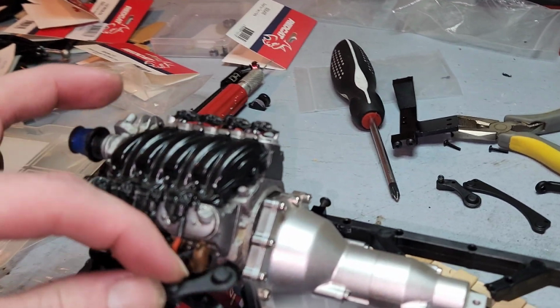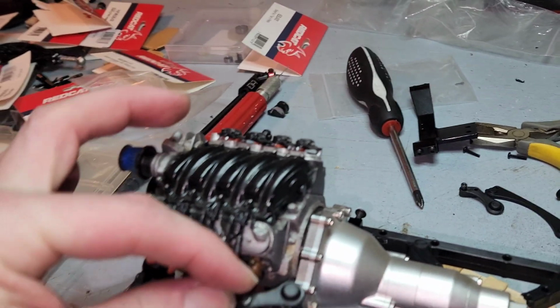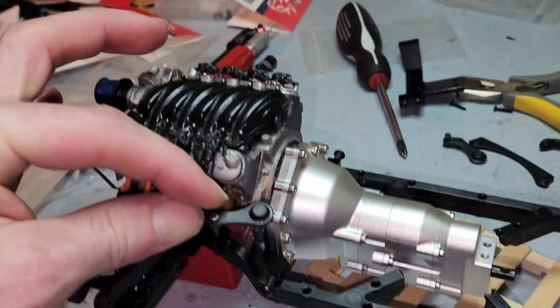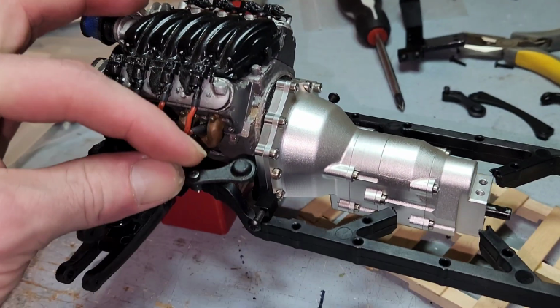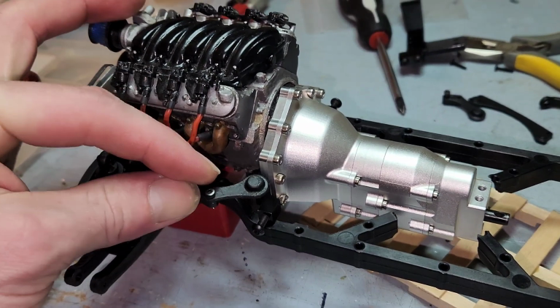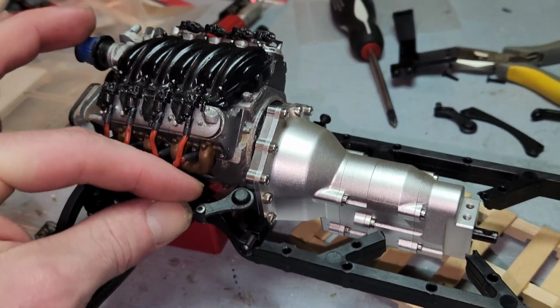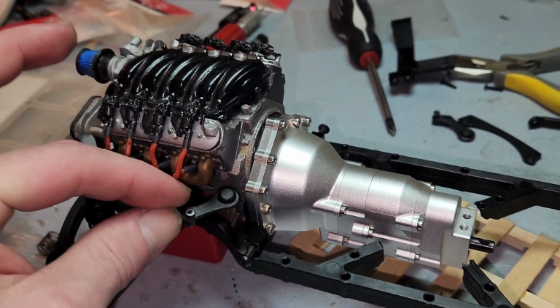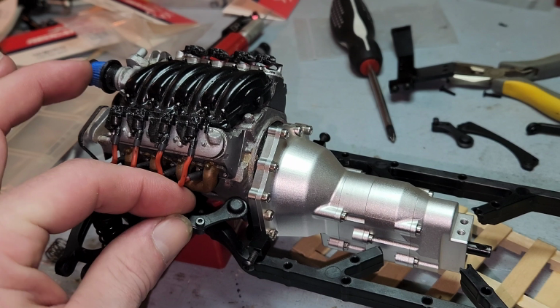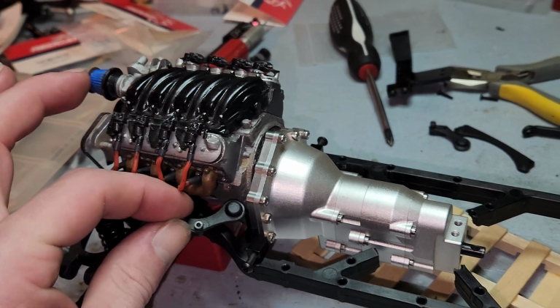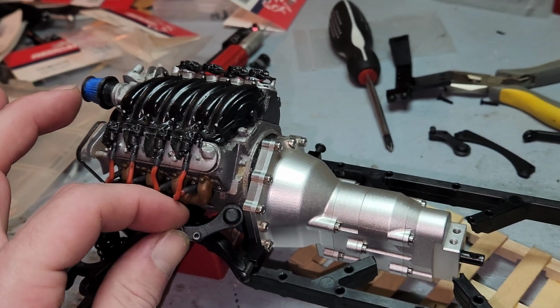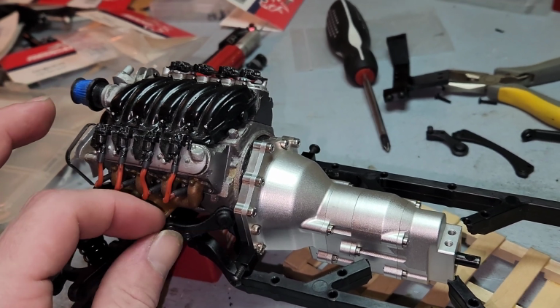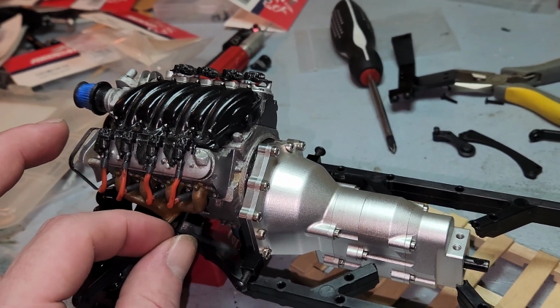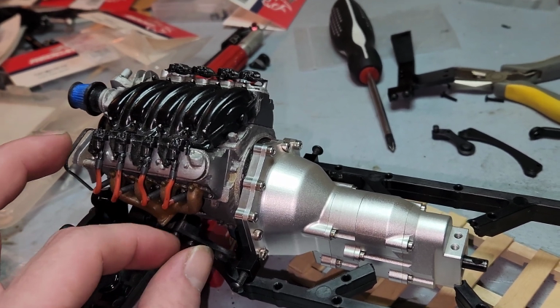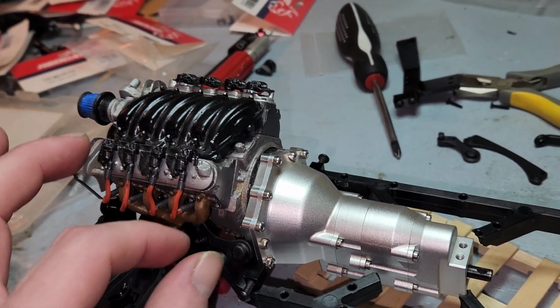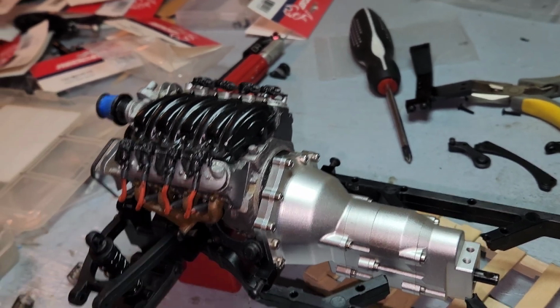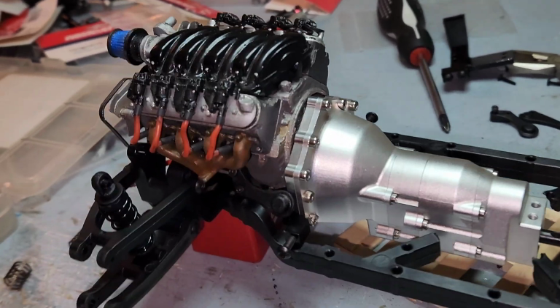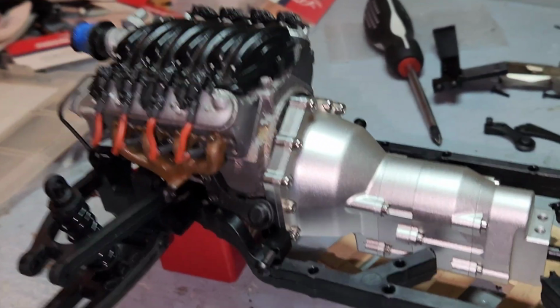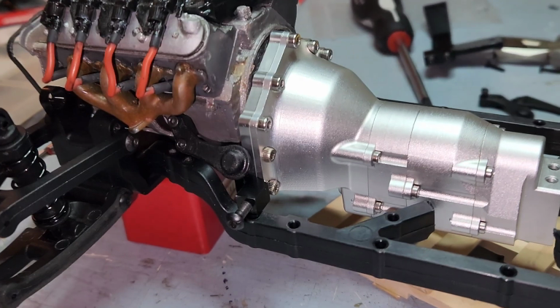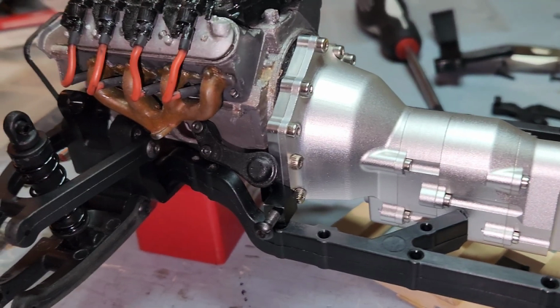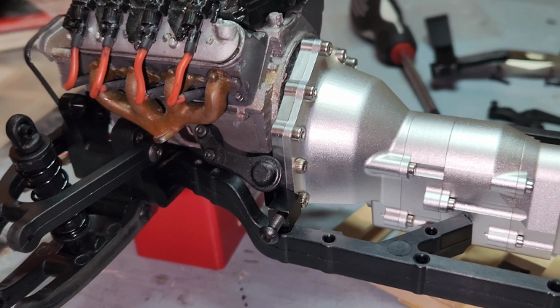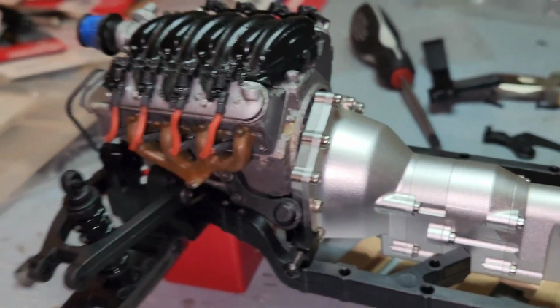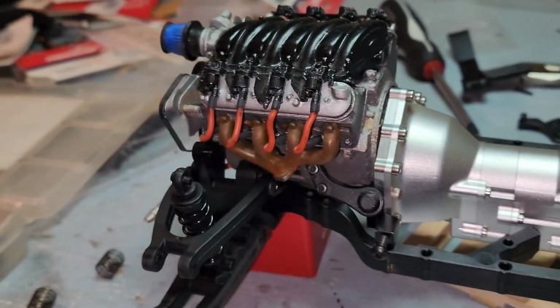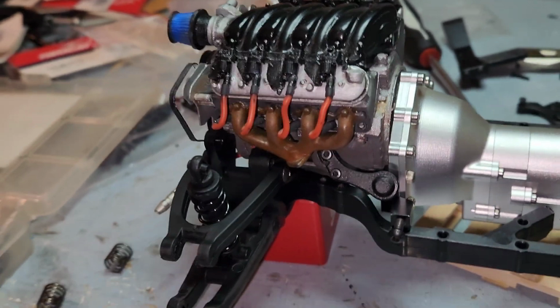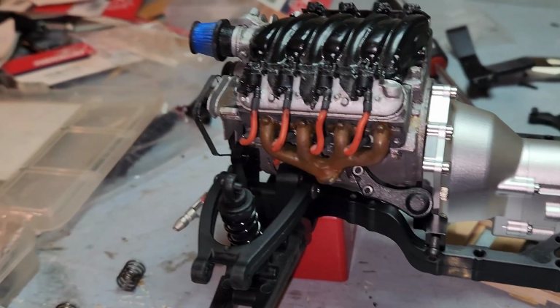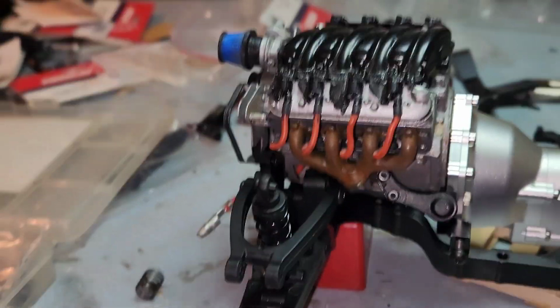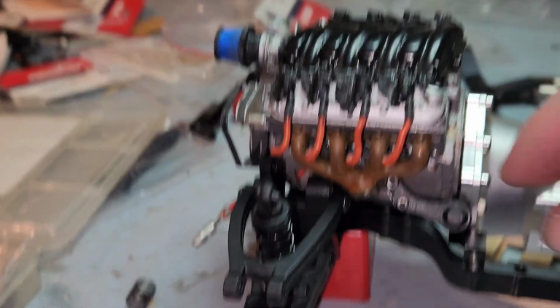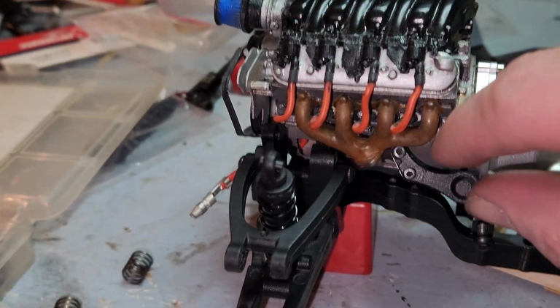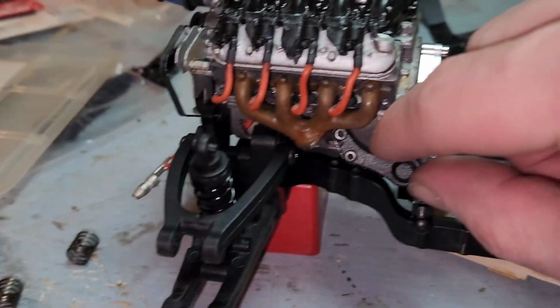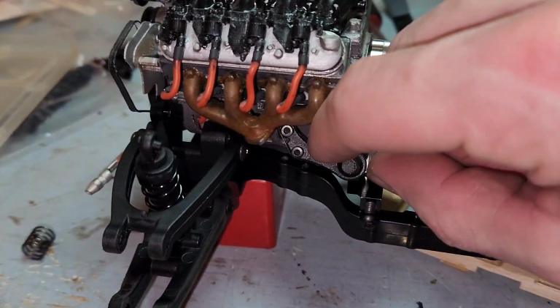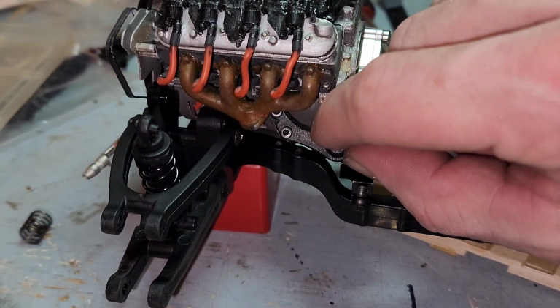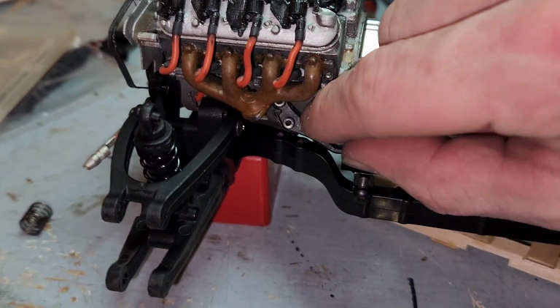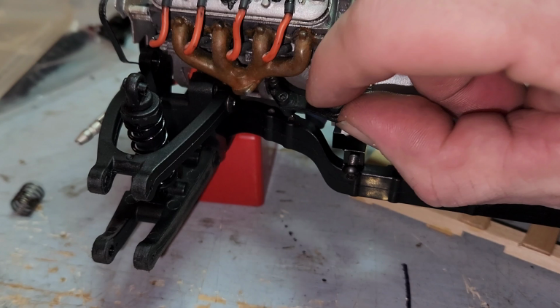It bolts on in there, and it's going into the mower. I don't know if this is going to work. Might not be able to have it that far forward.